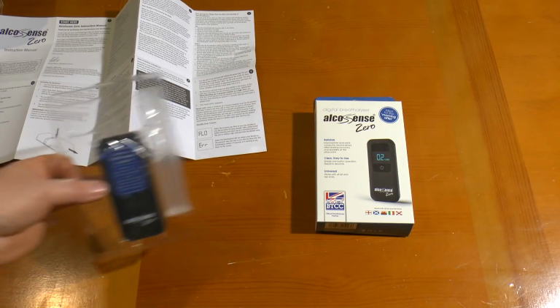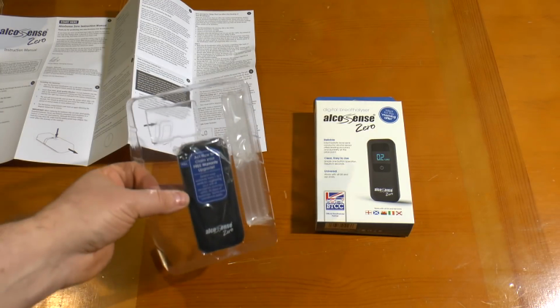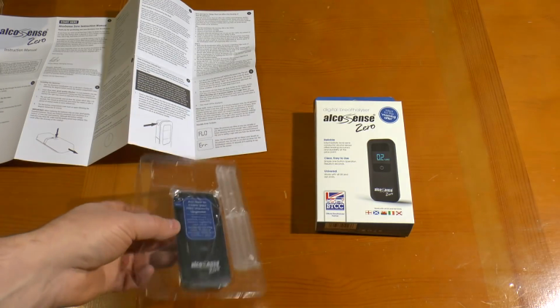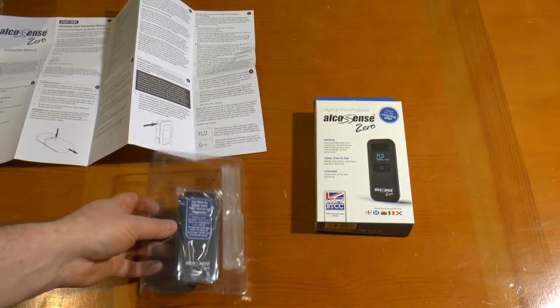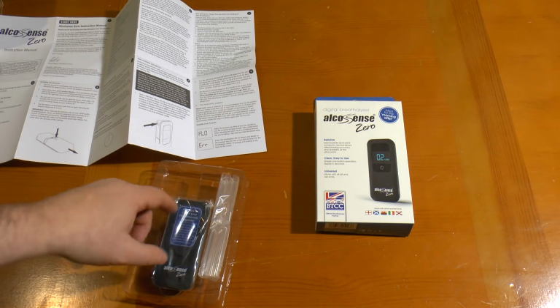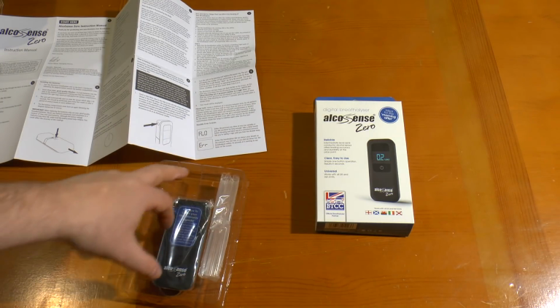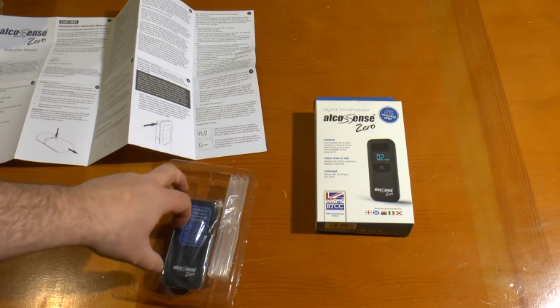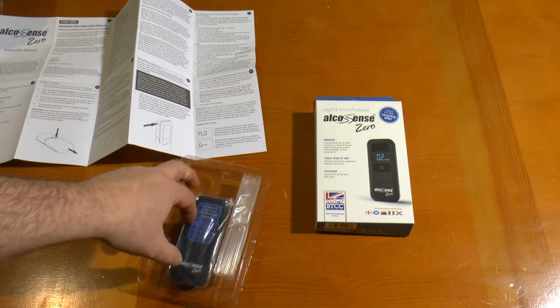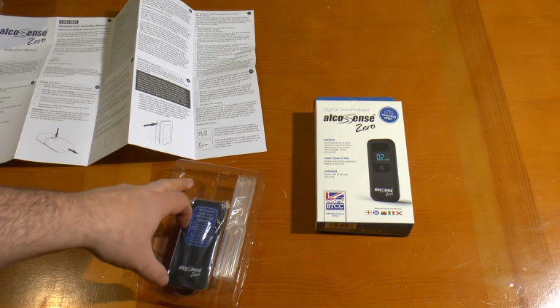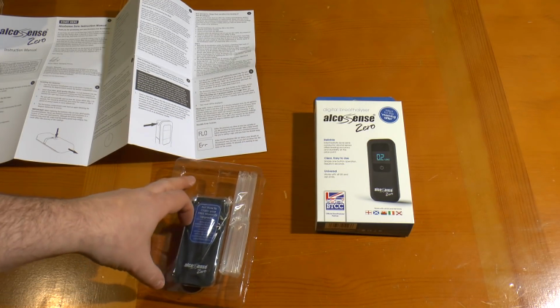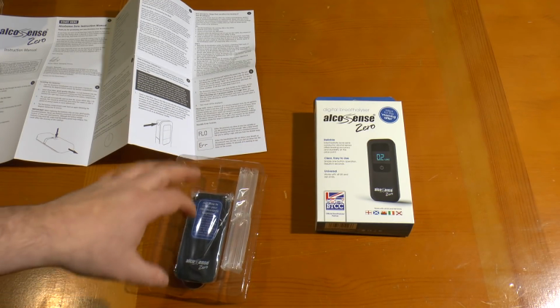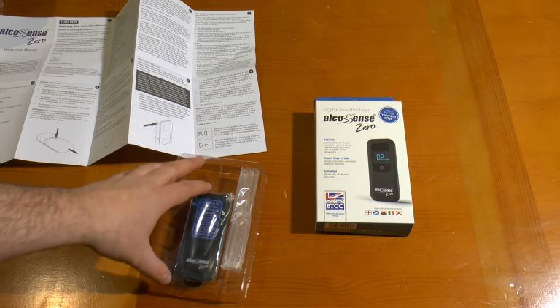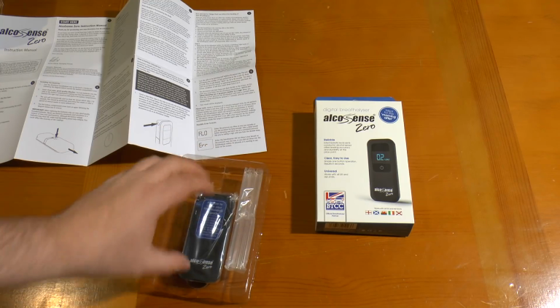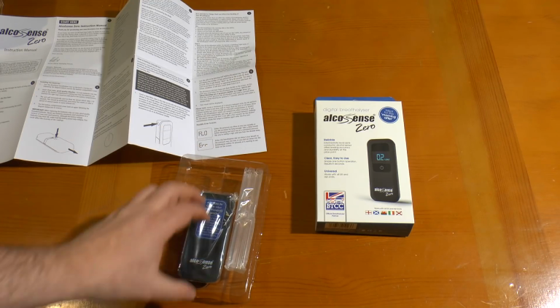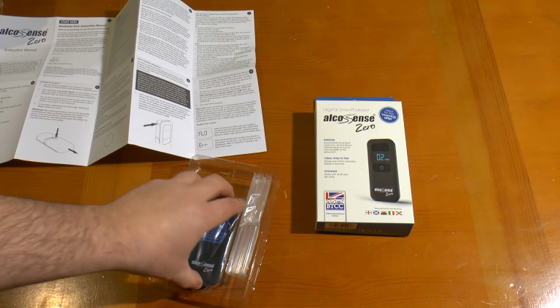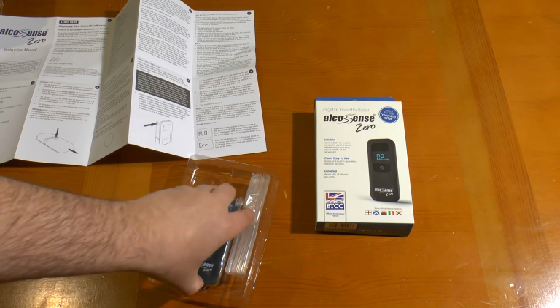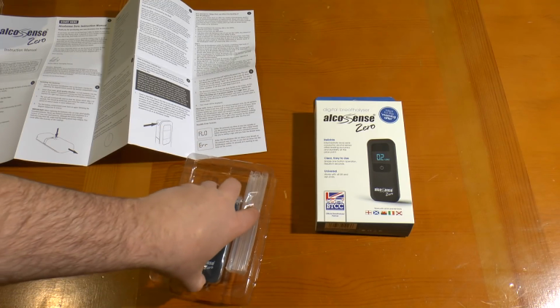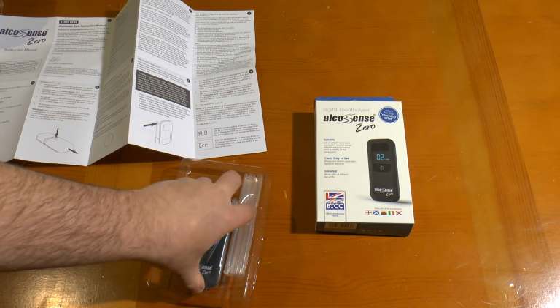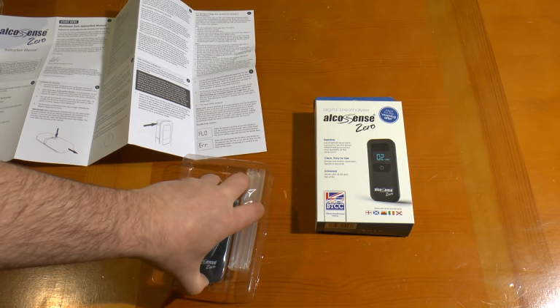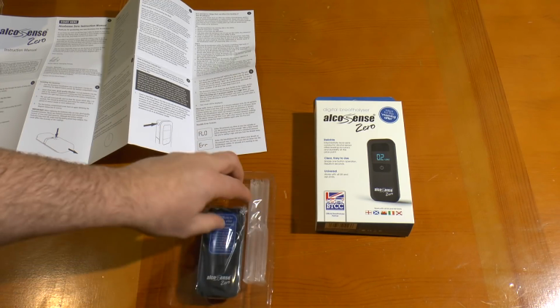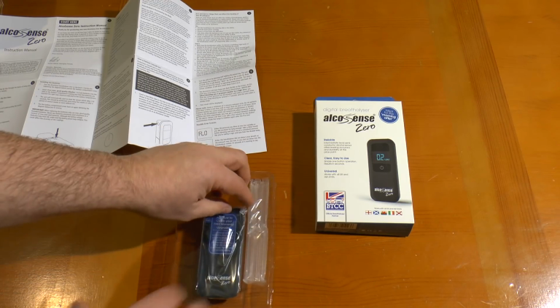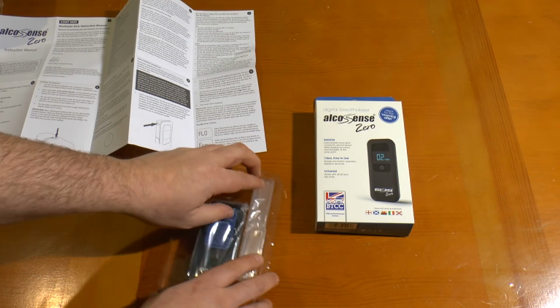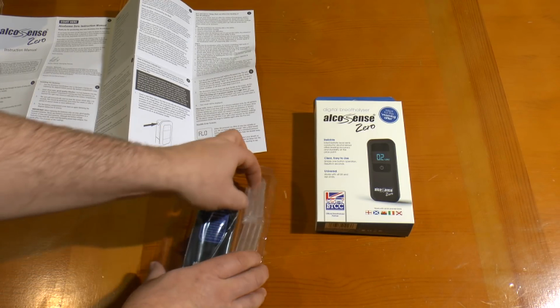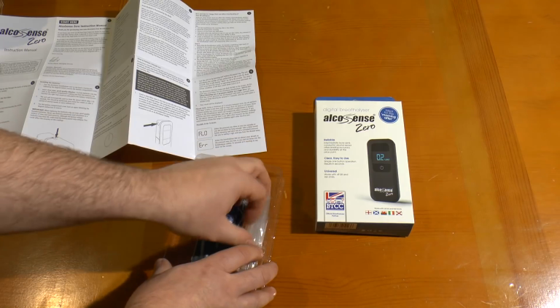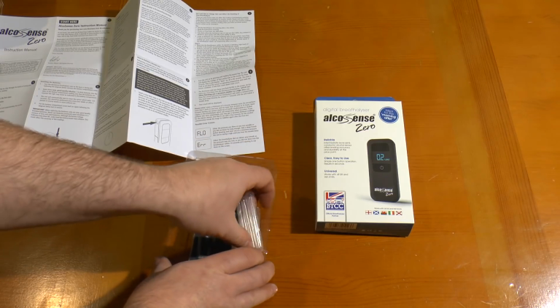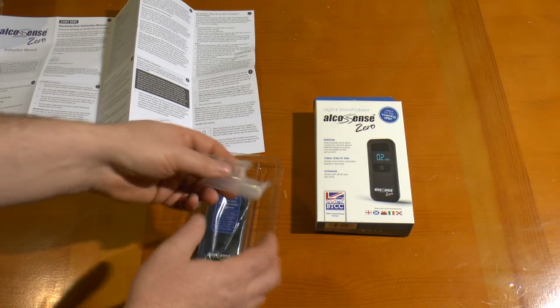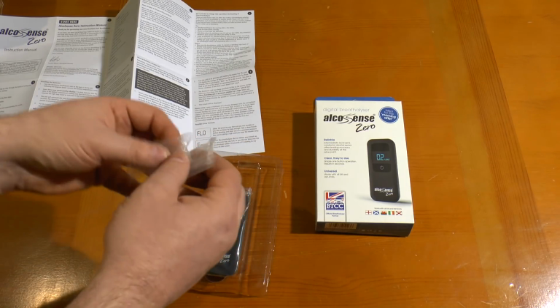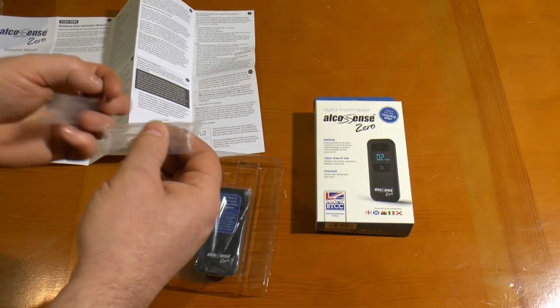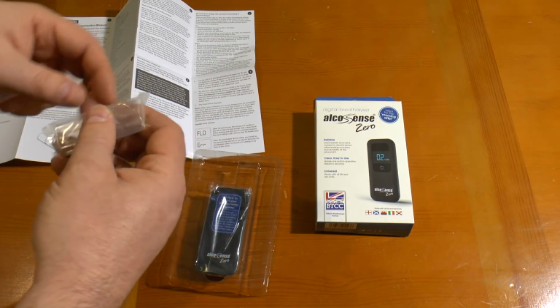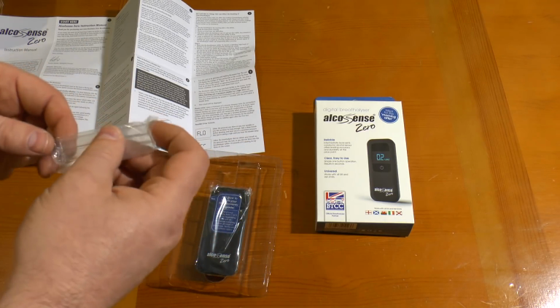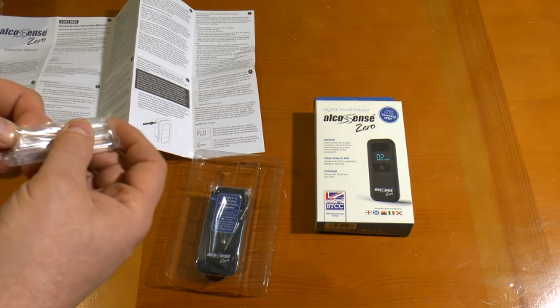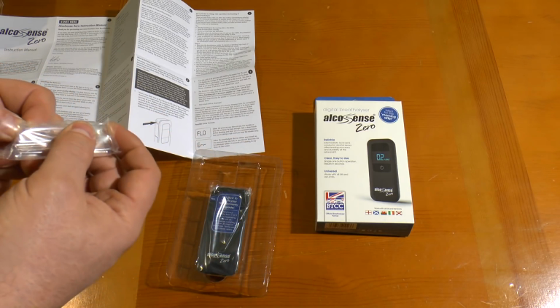Here's the unit in its box. There's room for three triple-A batteries but it doesn't come with them. It's got six straws which you're not supposed to reuse because apparently it's unhygienic.